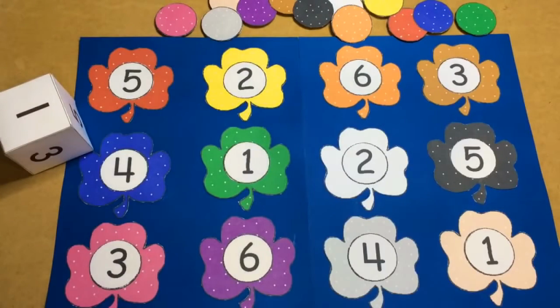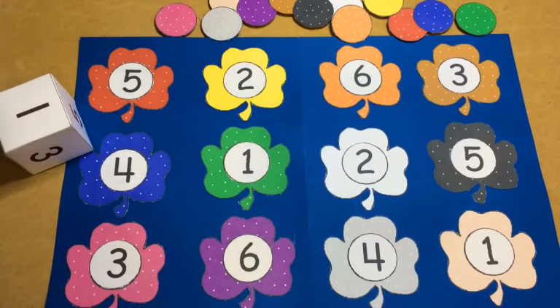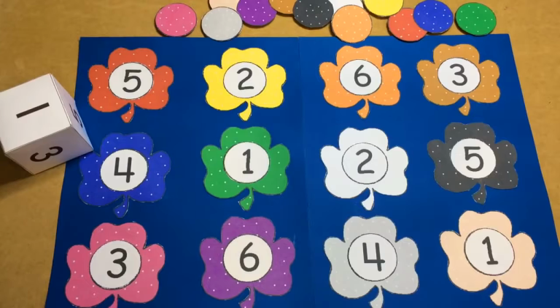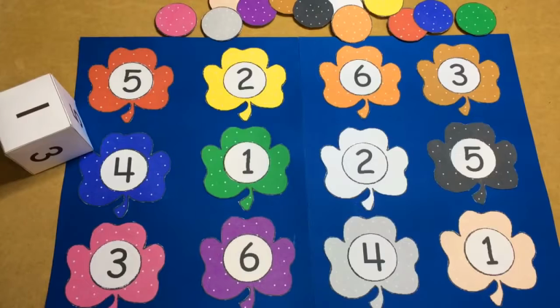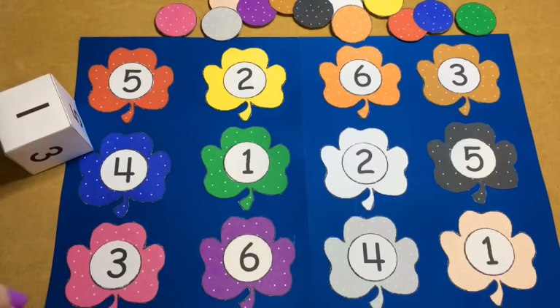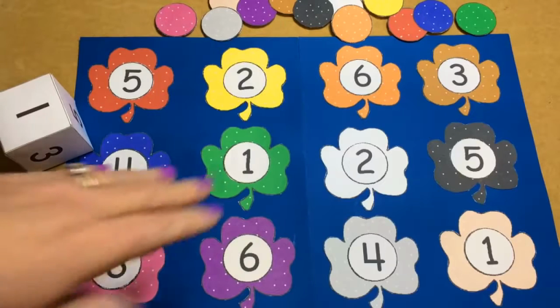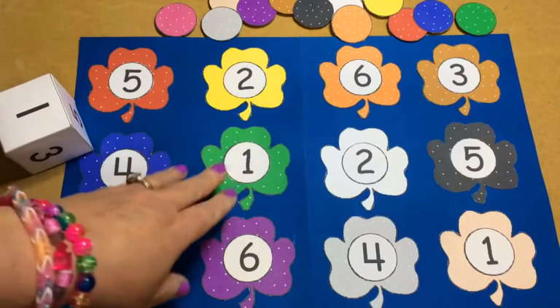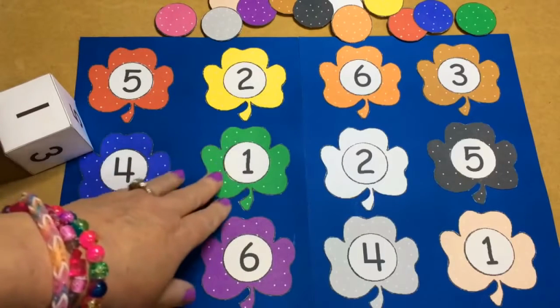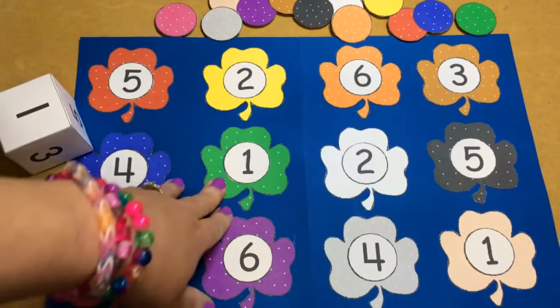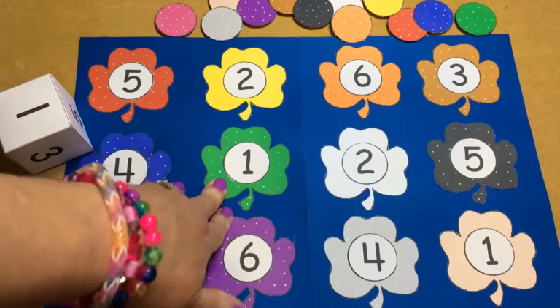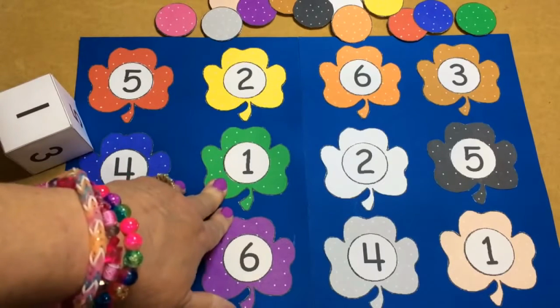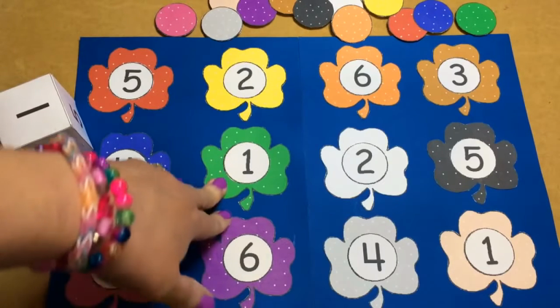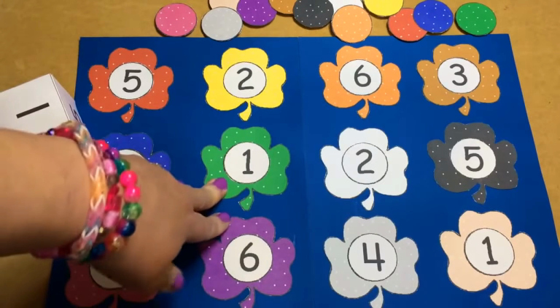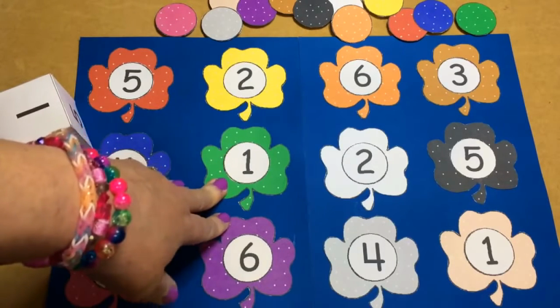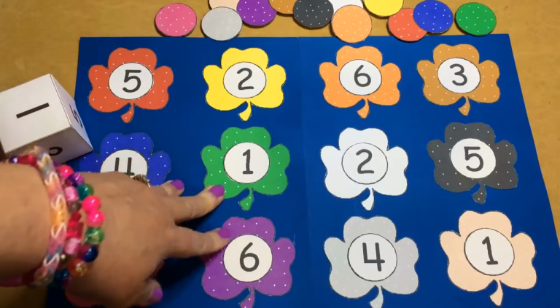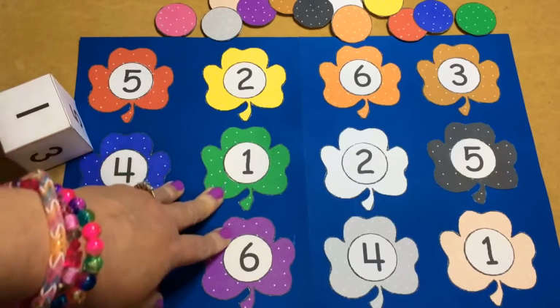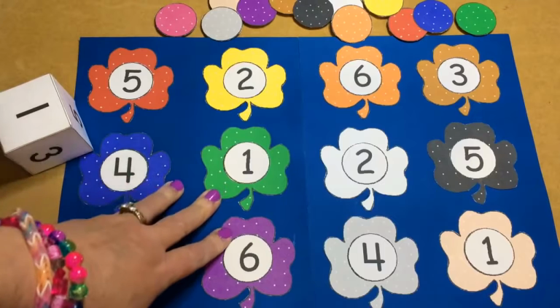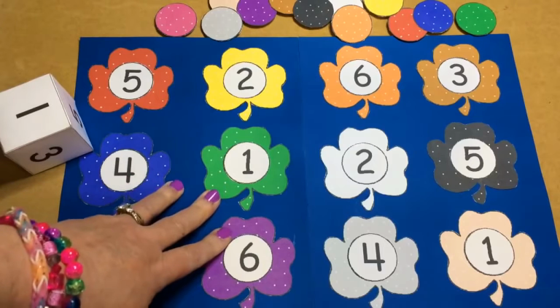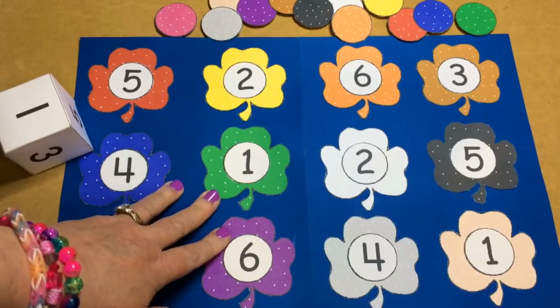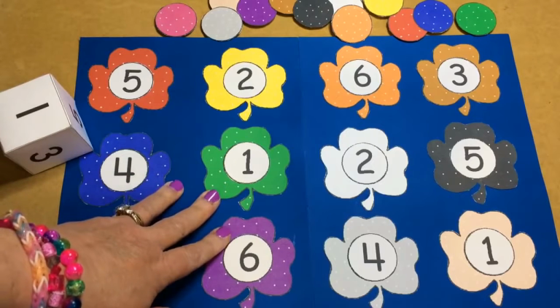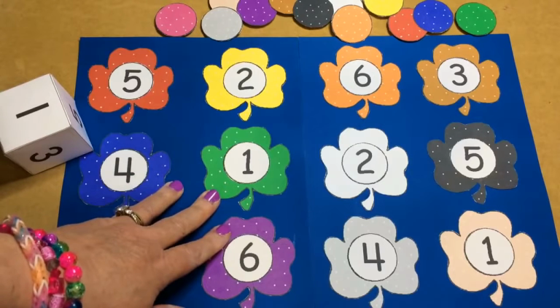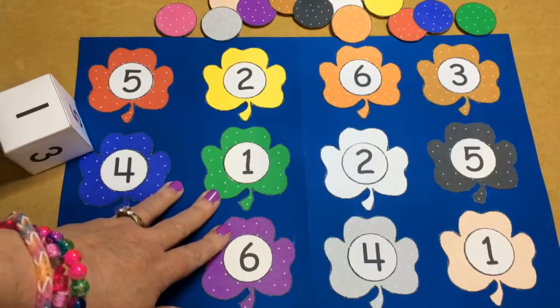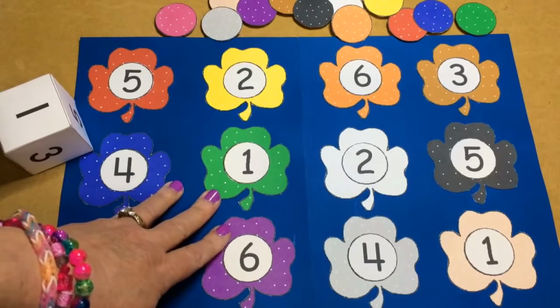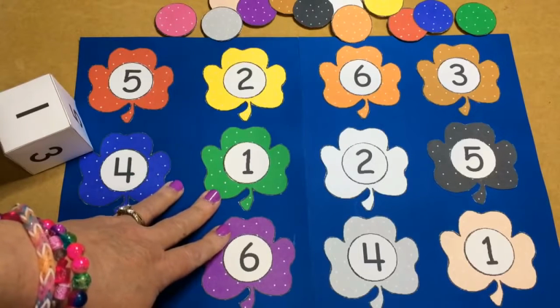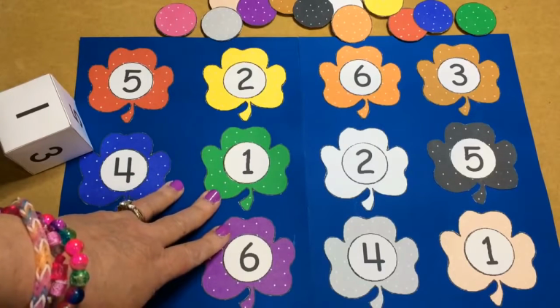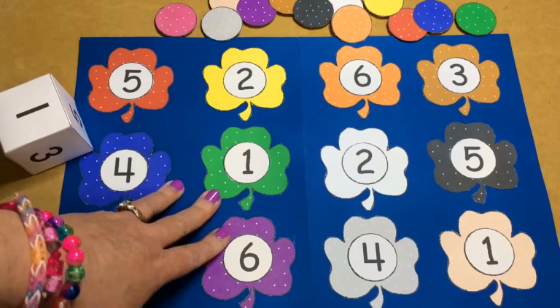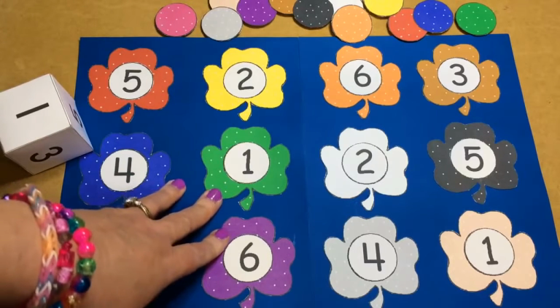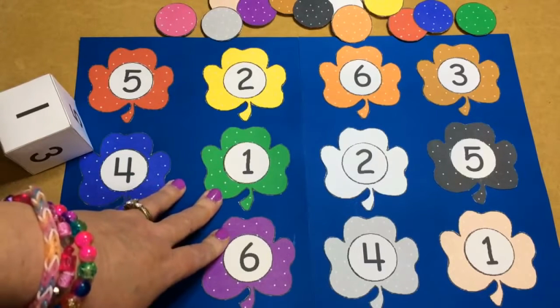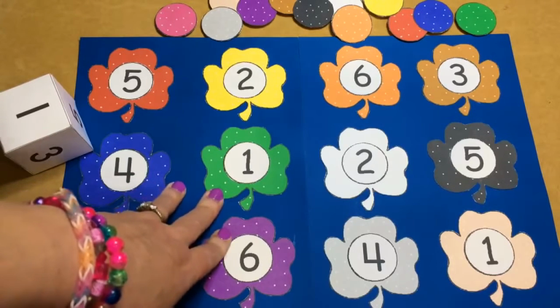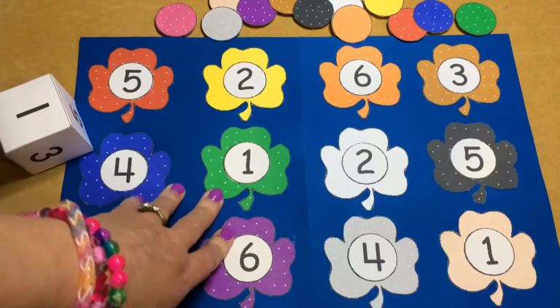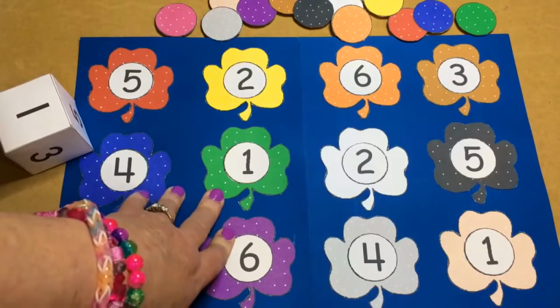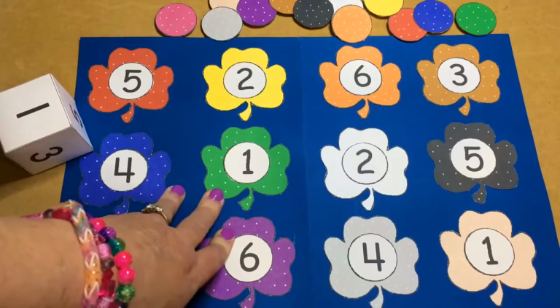Hi, I'm Charlotte Lovett with ChildCareLand.com. Today I want to share with you a Shamrock Roll and Cover file folder game. These patterns can be found on my website at ChildCareLand.com underneath the video section. I will also have that linked up for you here in the description area.